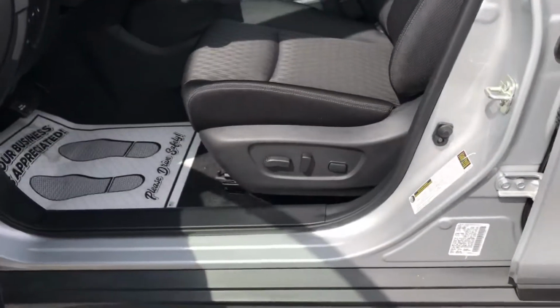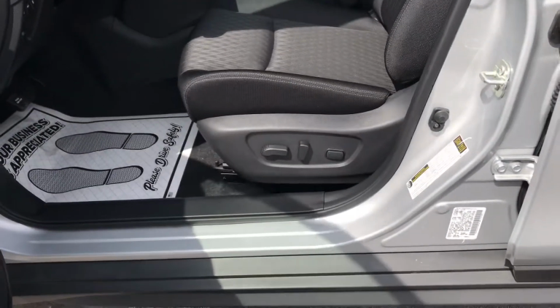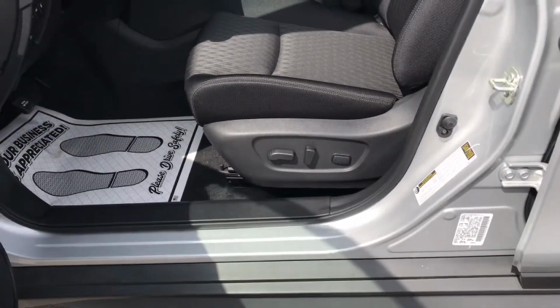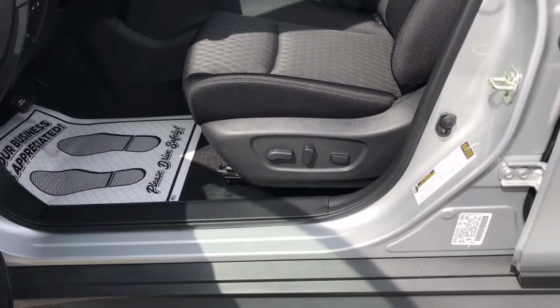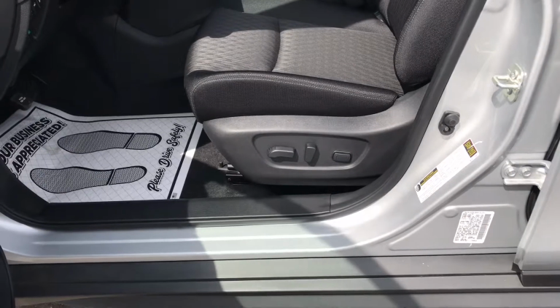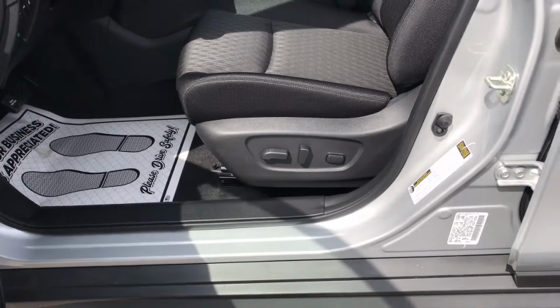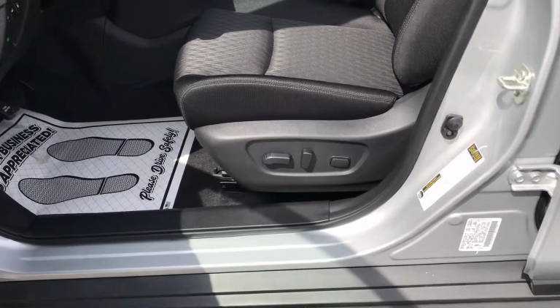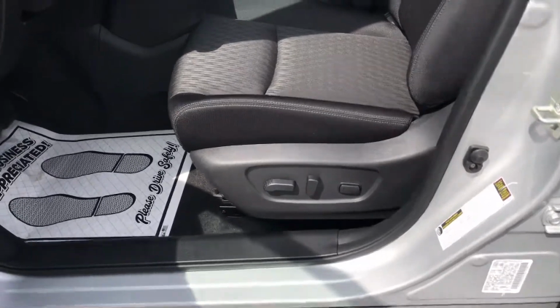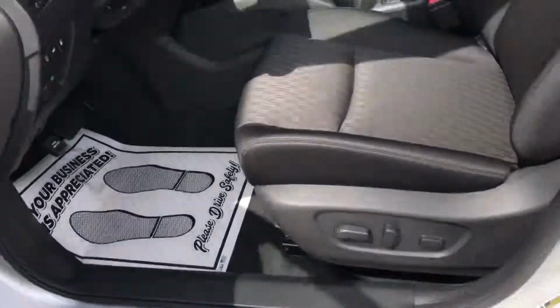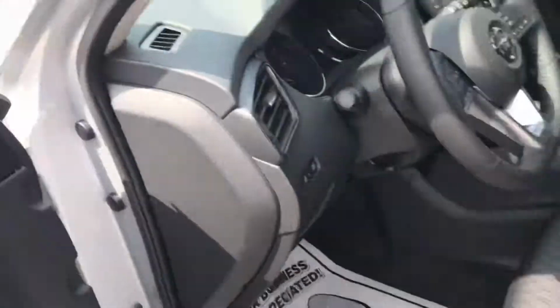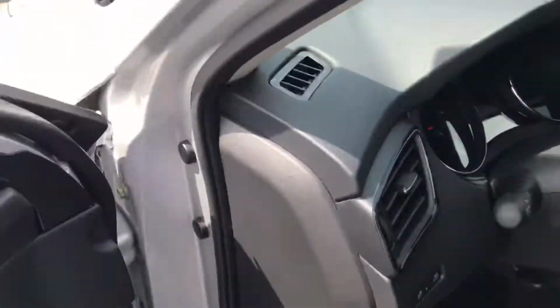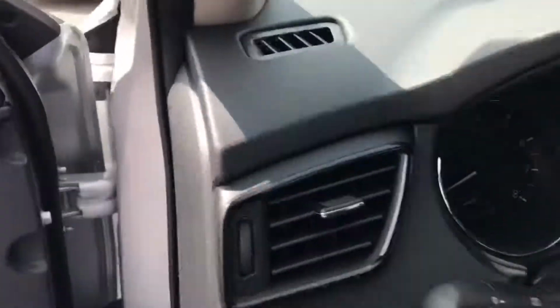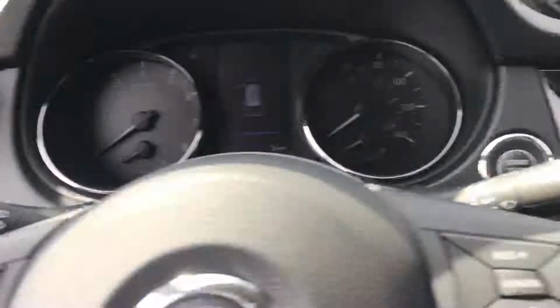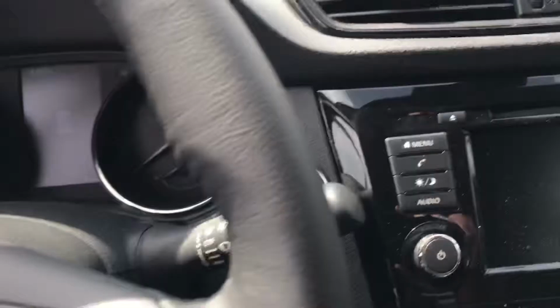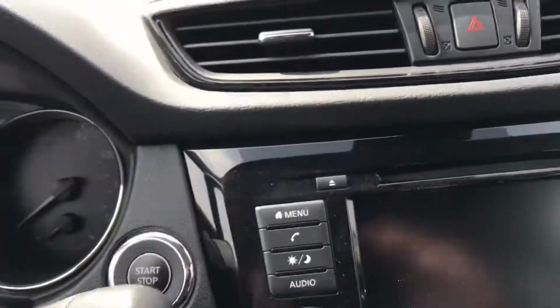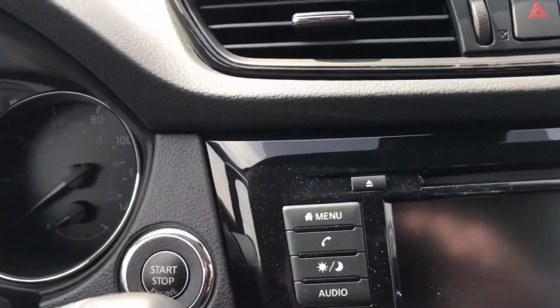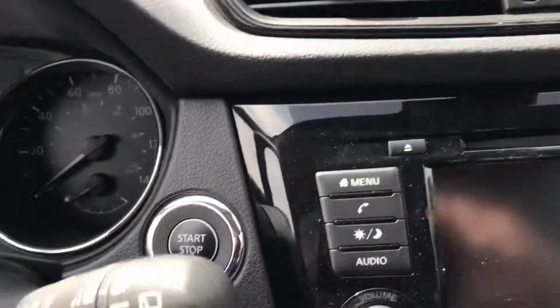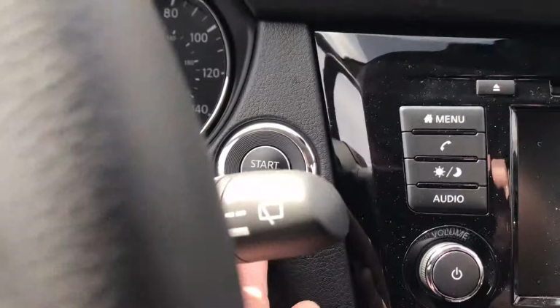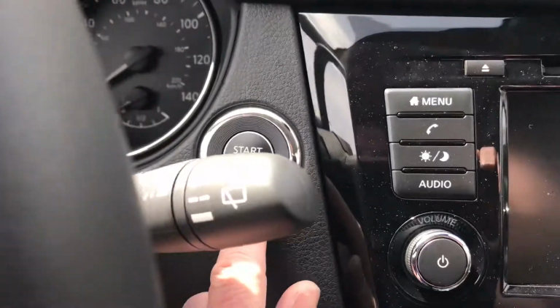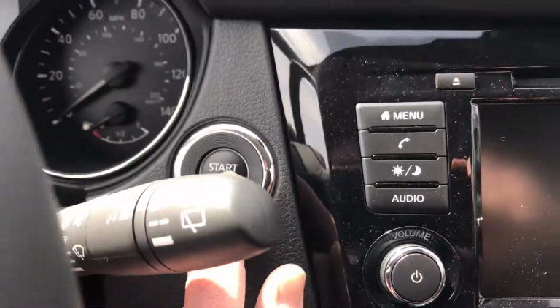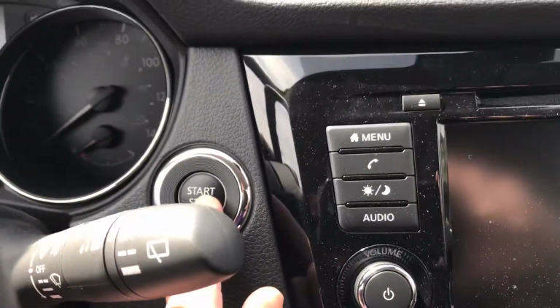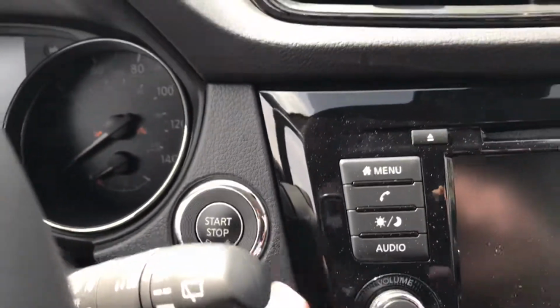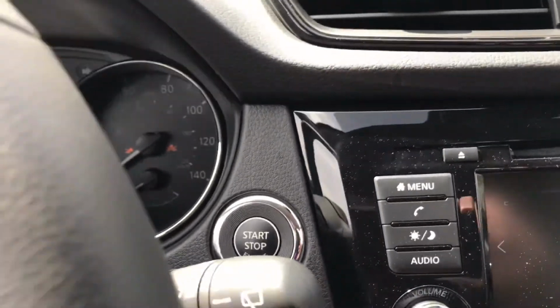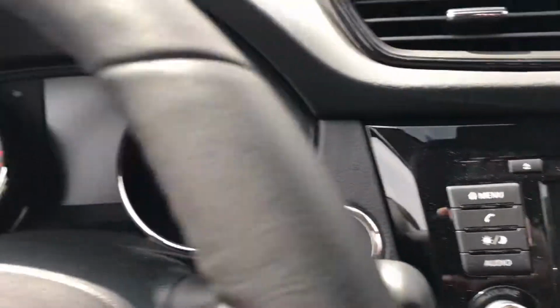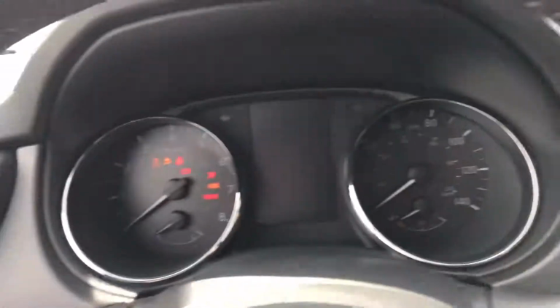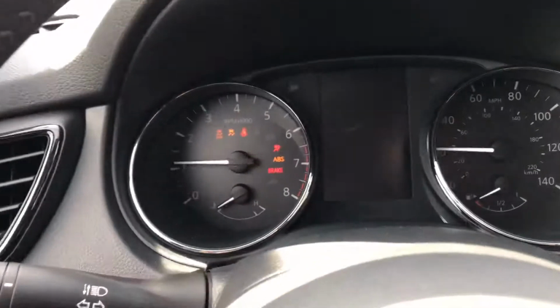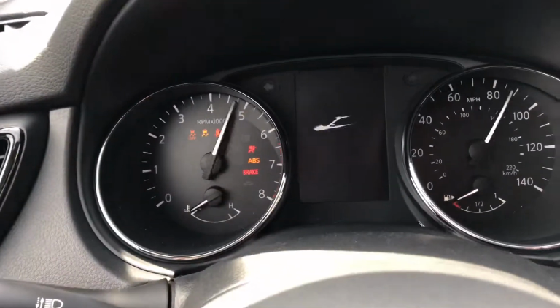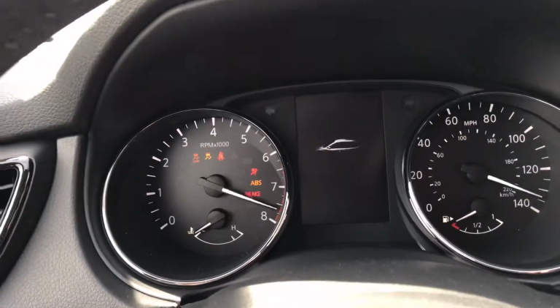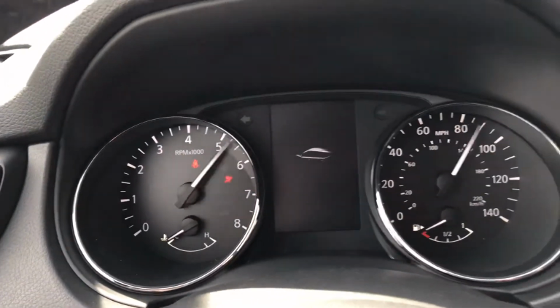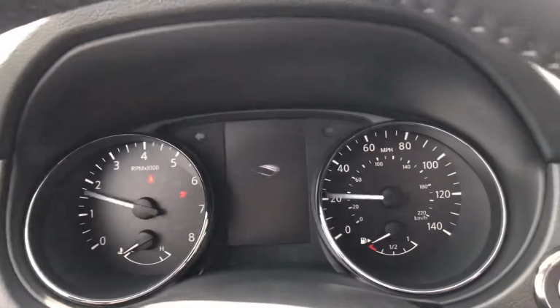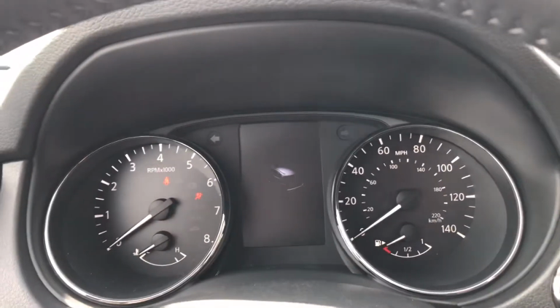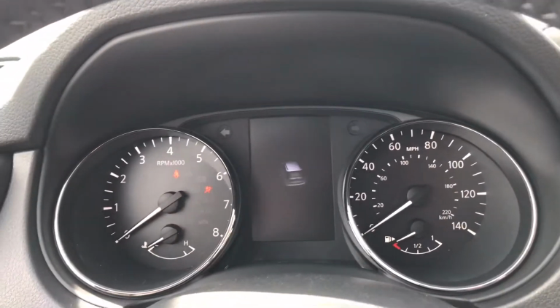Power seat — you got an eight-way adjustable seat with lumbar support. You also have remote start plus push button ignition. So you just push that and that'll start it right up. No need to ever take the key out of your pocket.